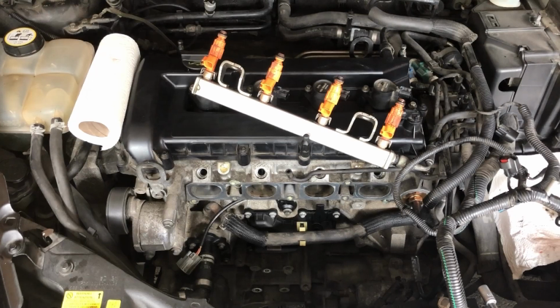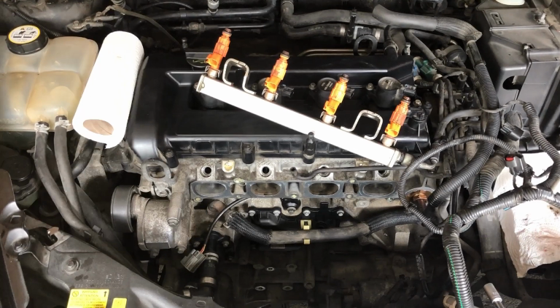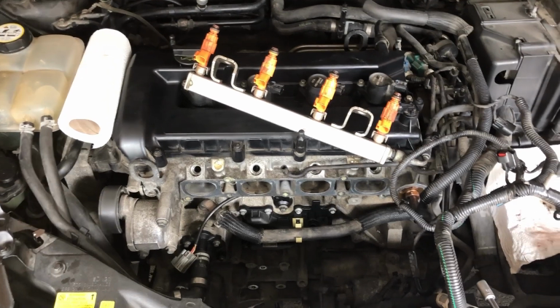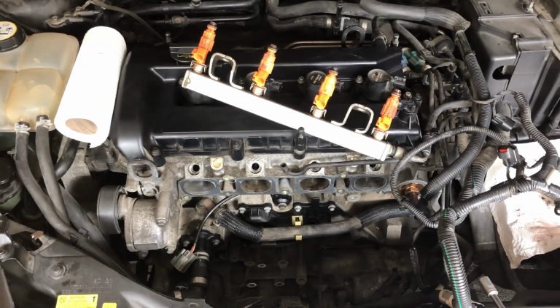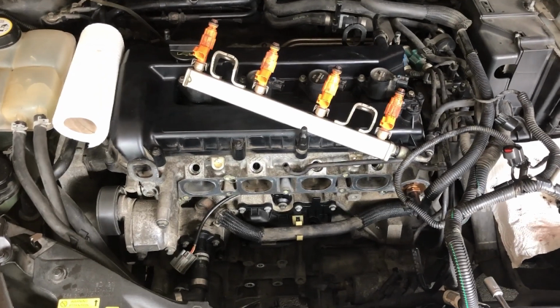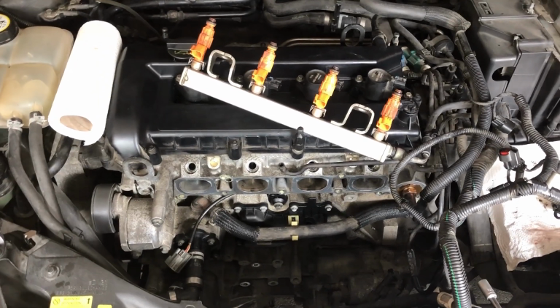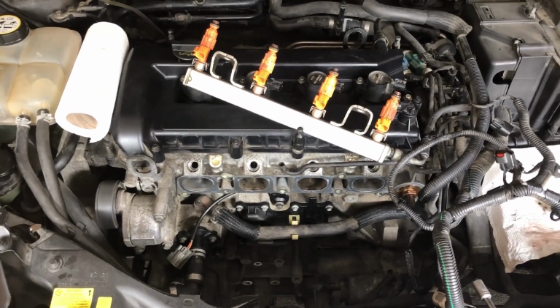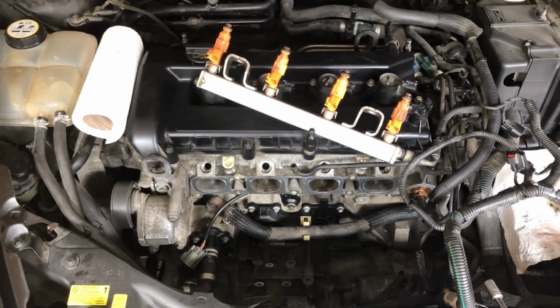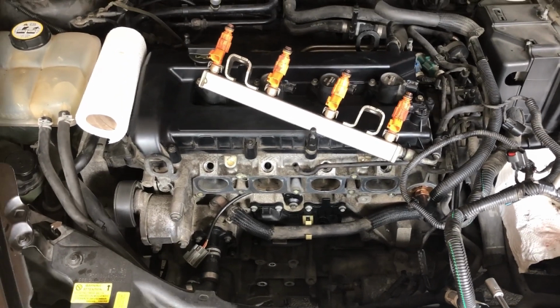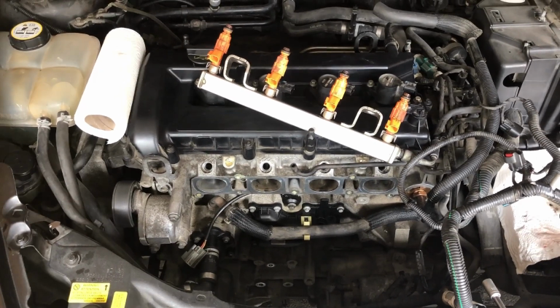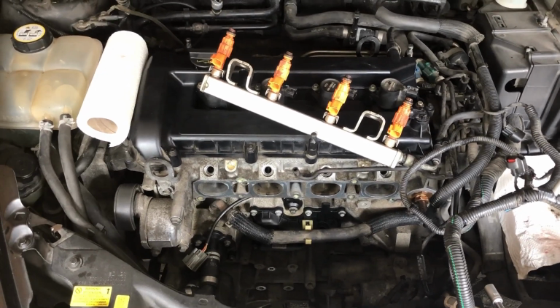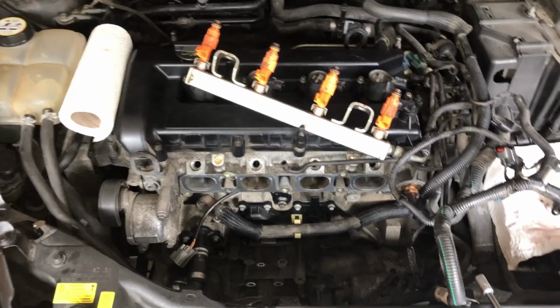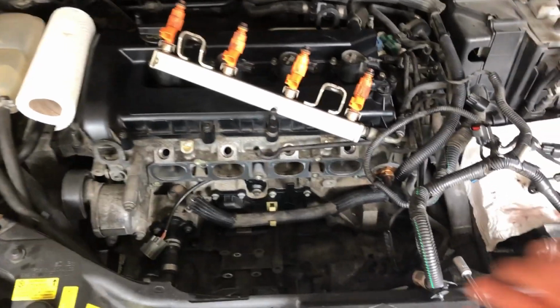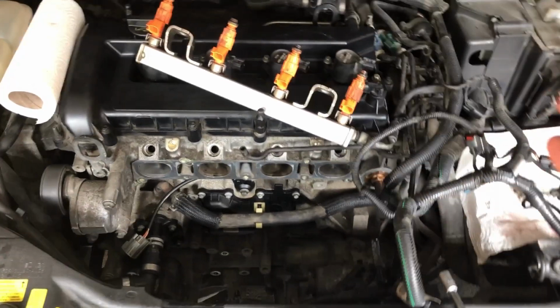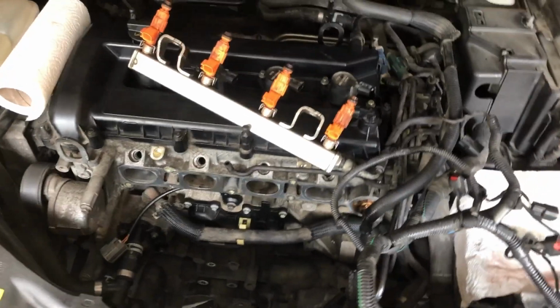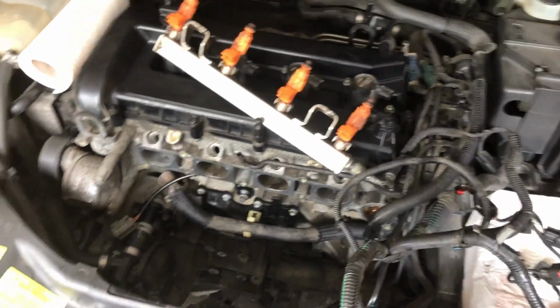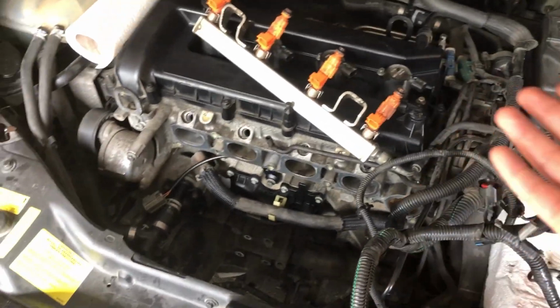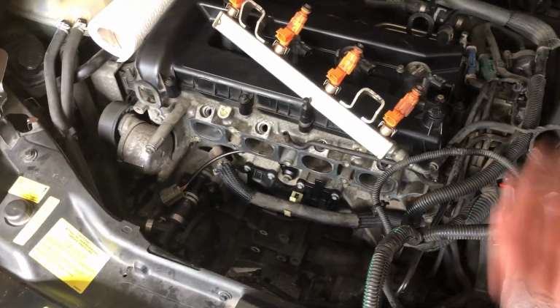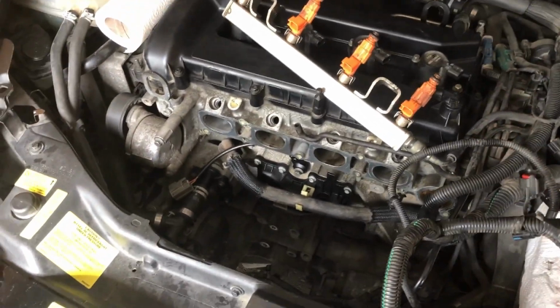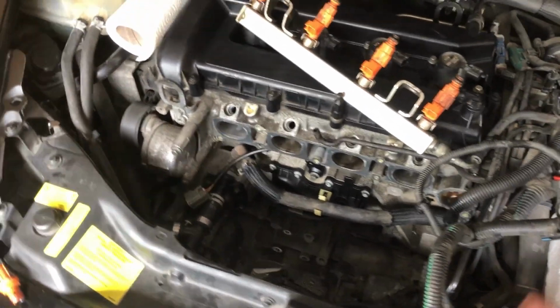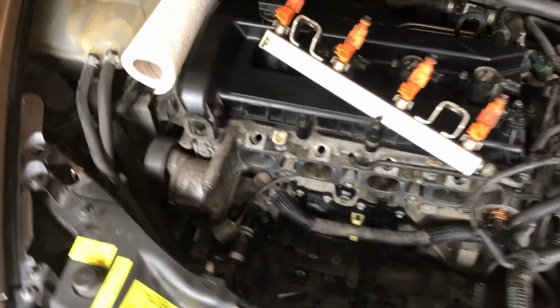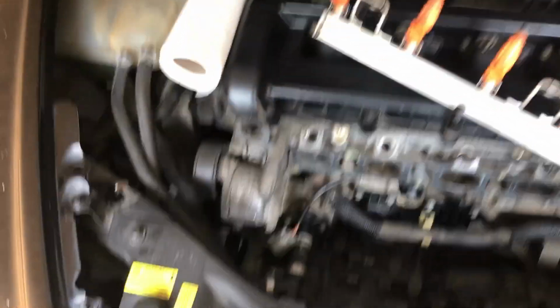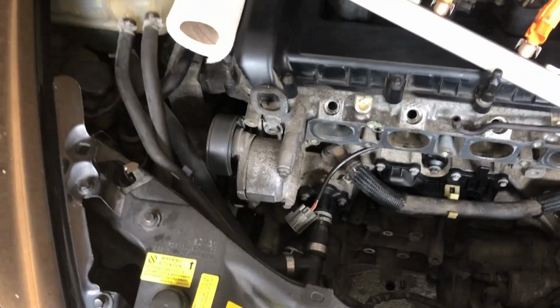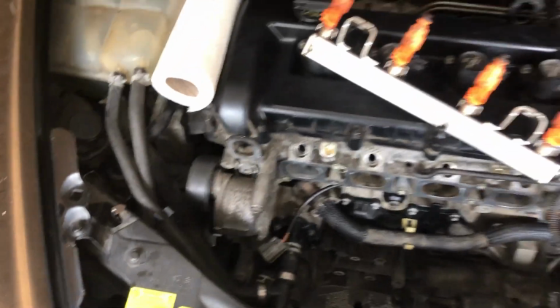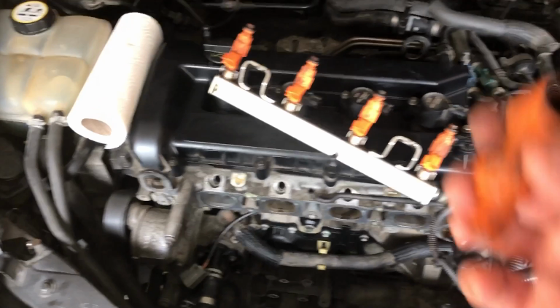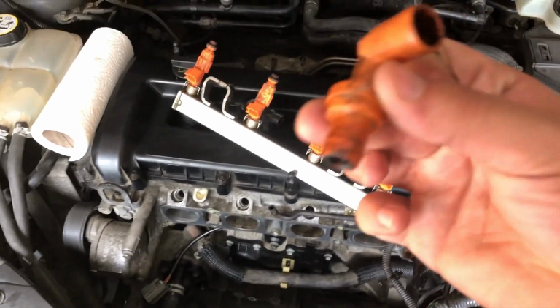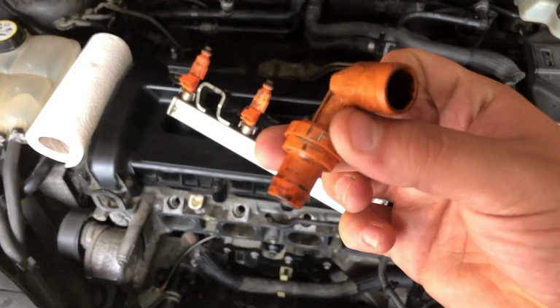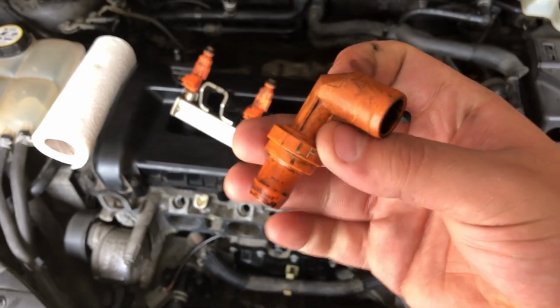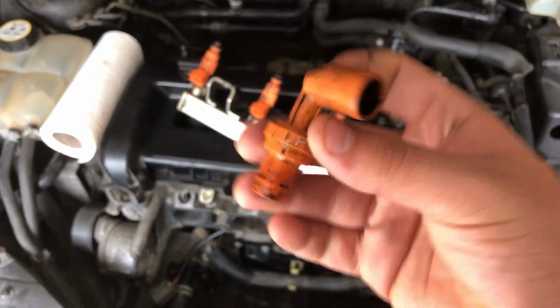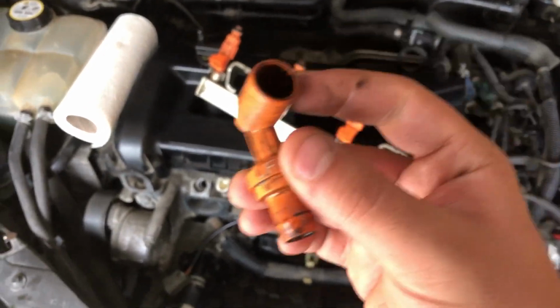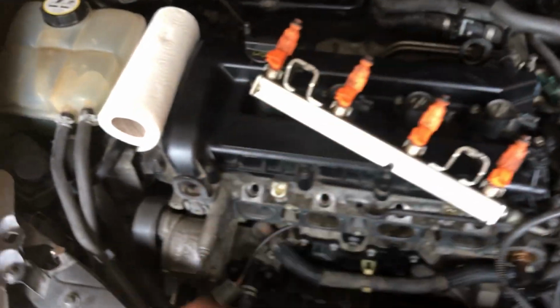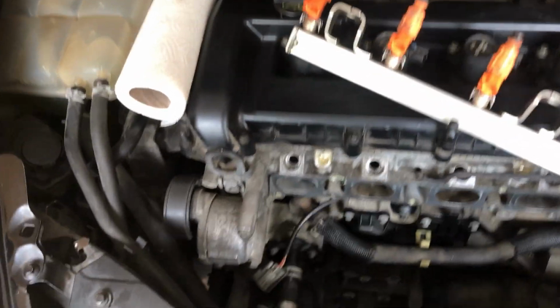Did you find out that your car is burning oil, or that your oil is just disappearing somewhere and you don't know where? Well, the first thing you need to check is the PCV valve.